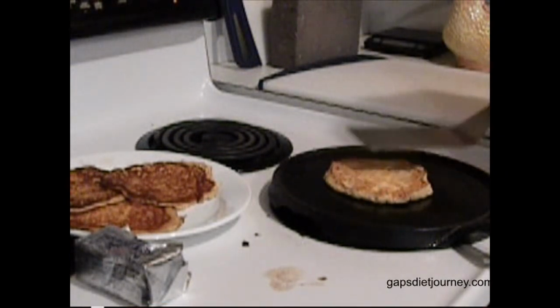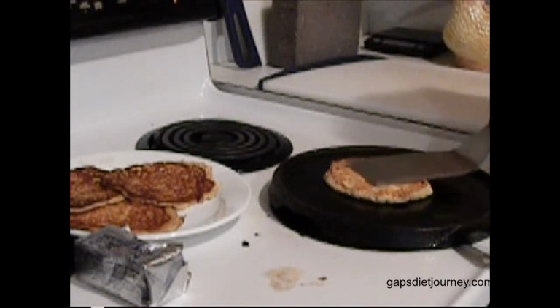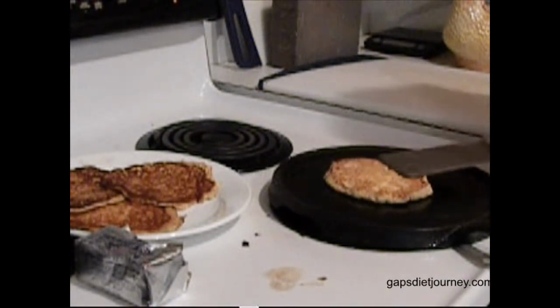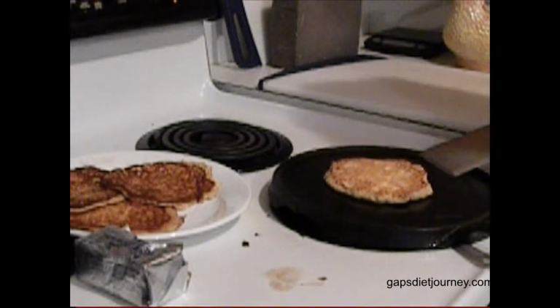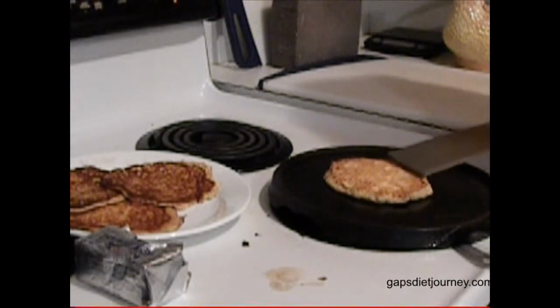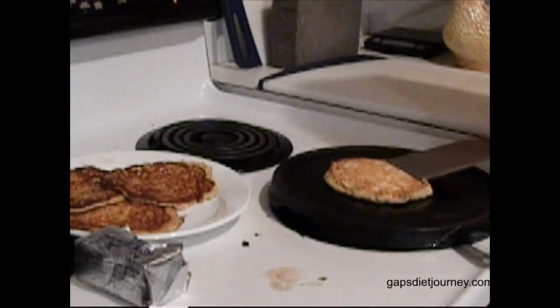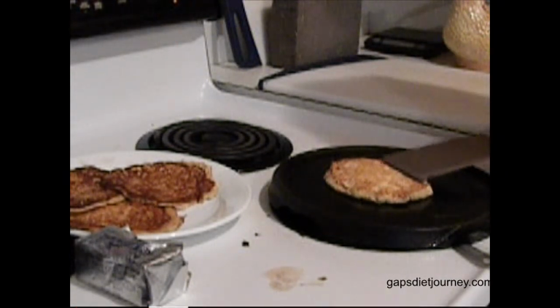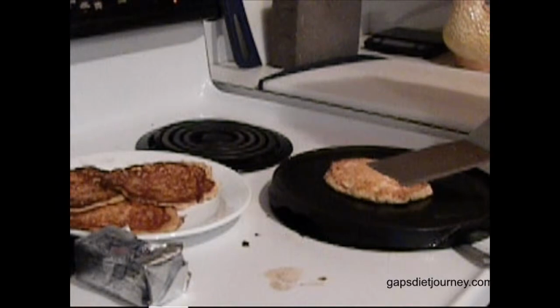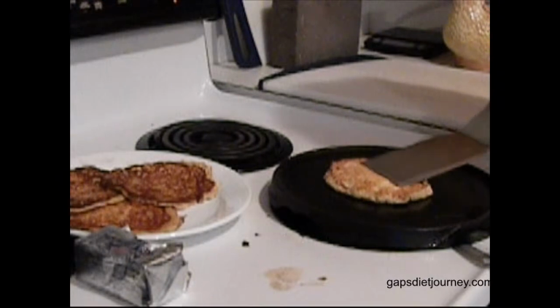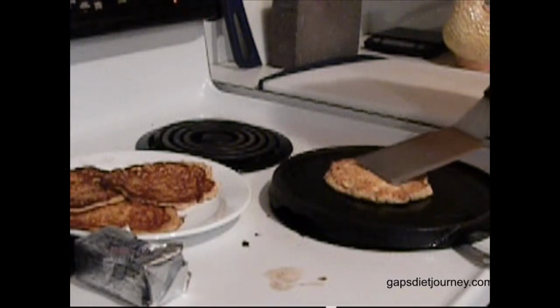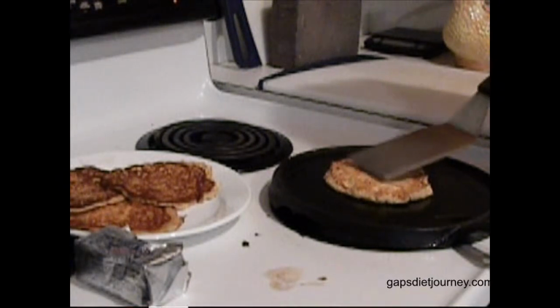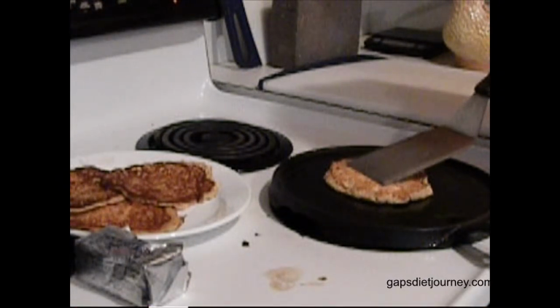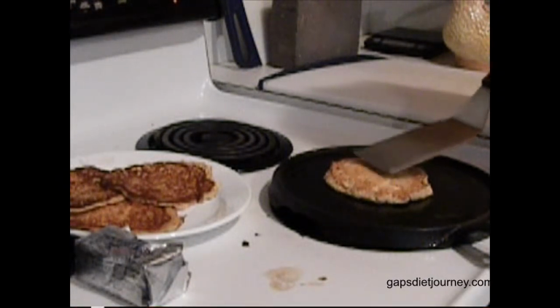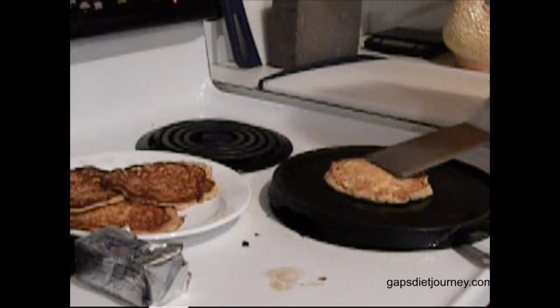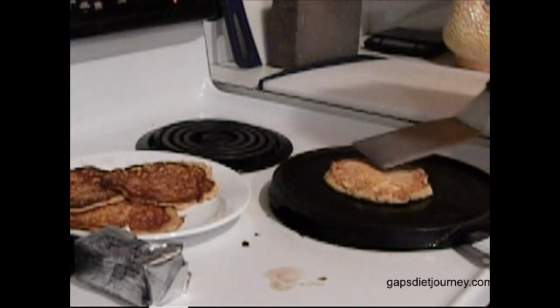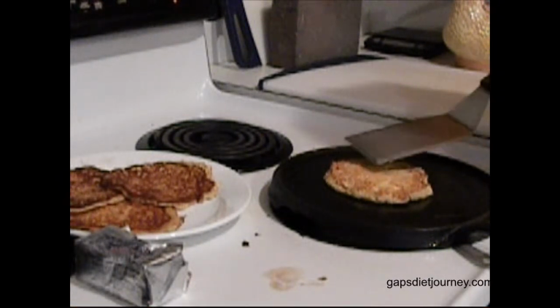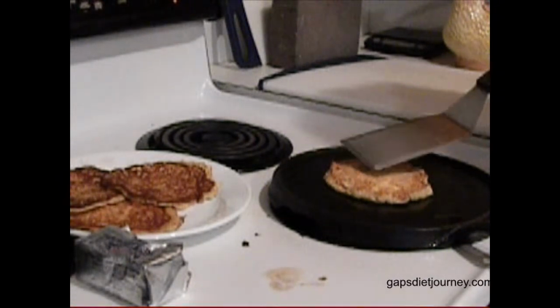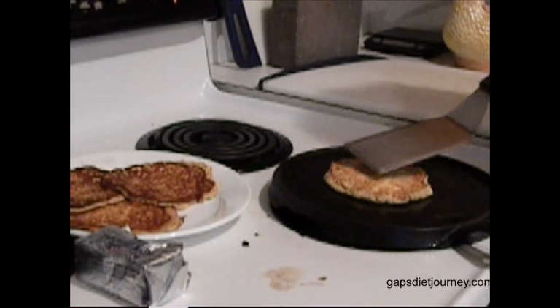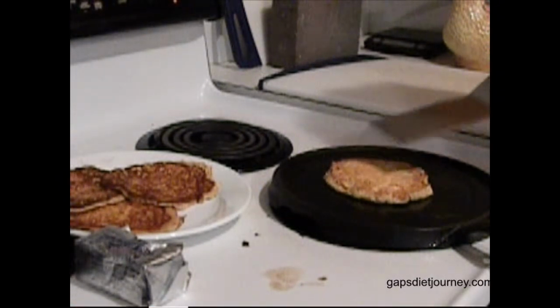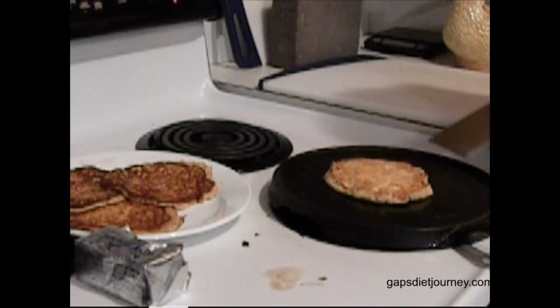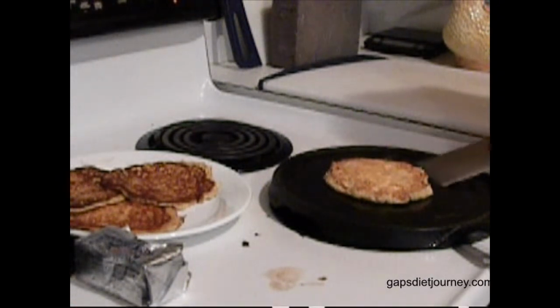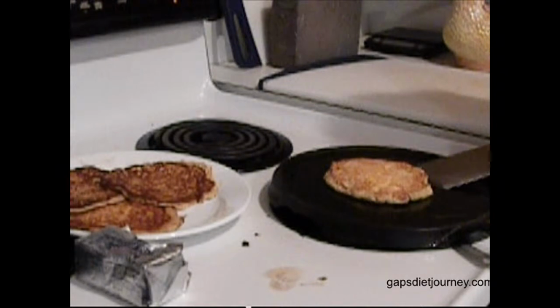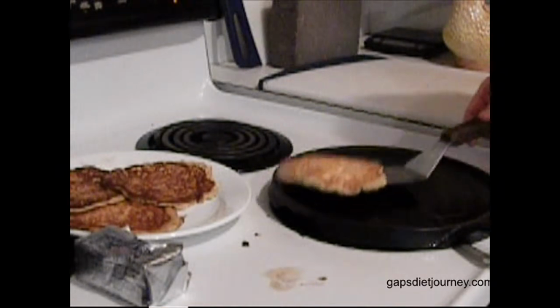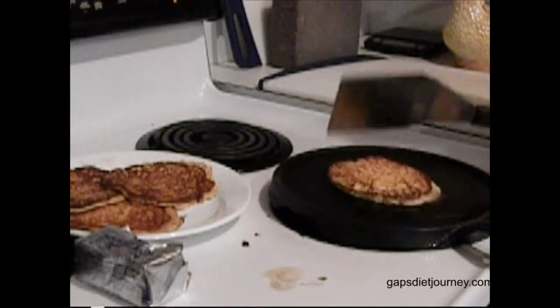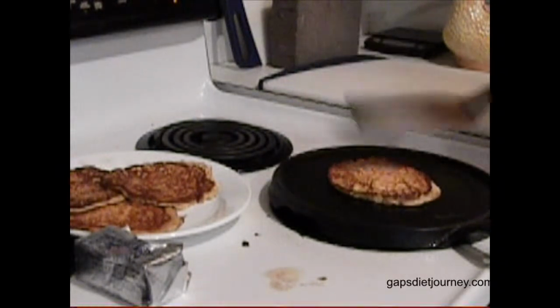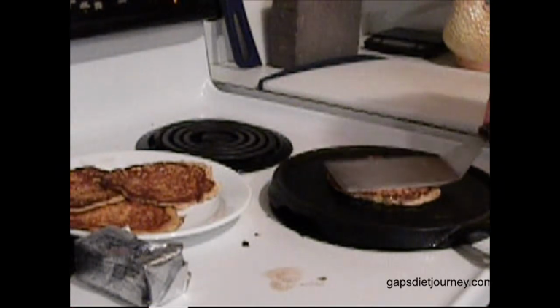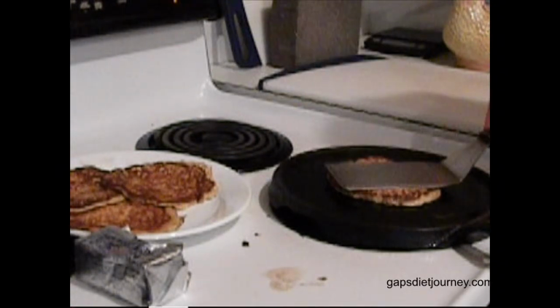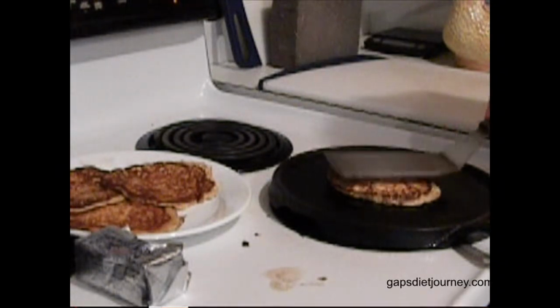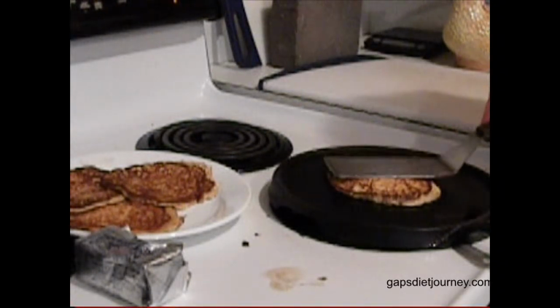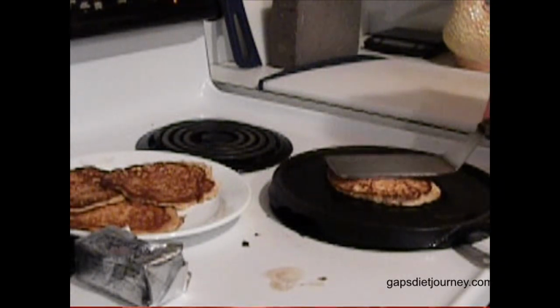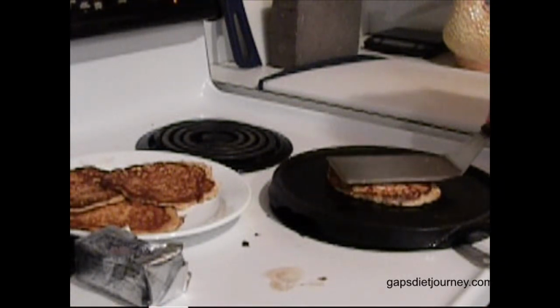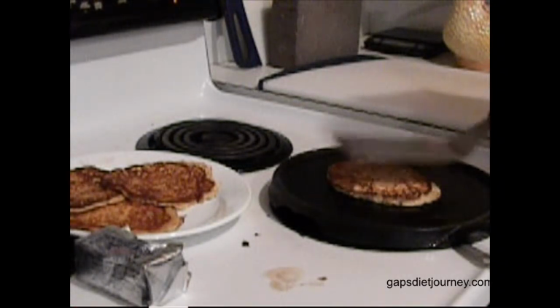Now this one, it looks like I turned it. See, it's just soft. So I might have flipped it too soon. Just let it cook a little bit more on that side.